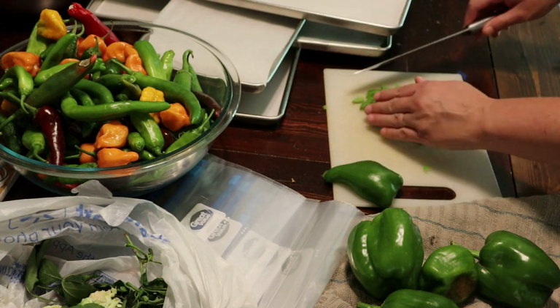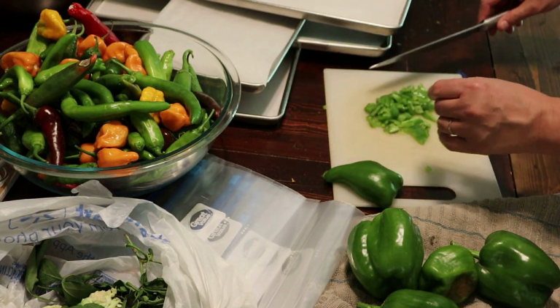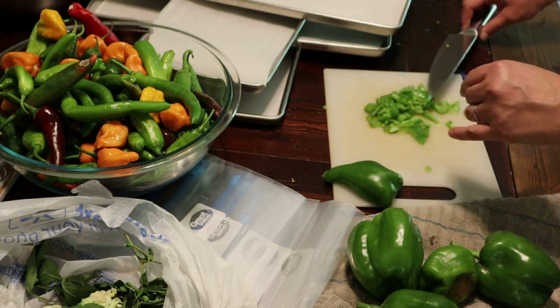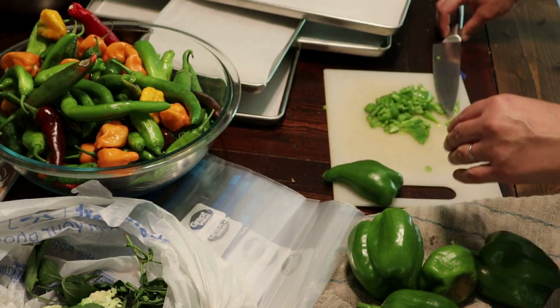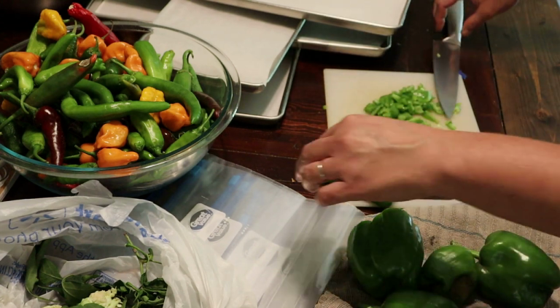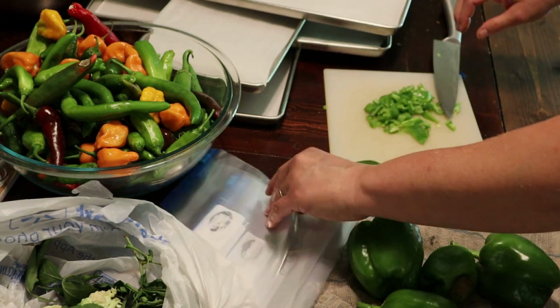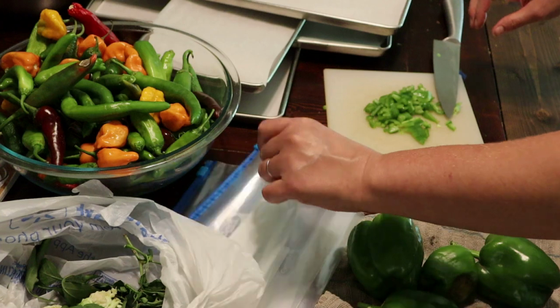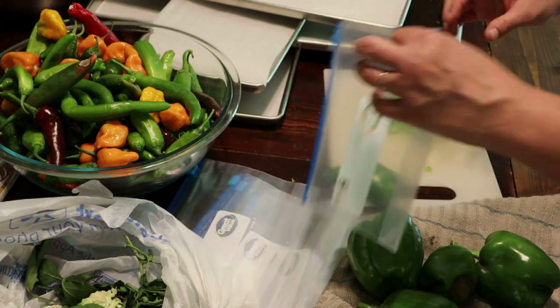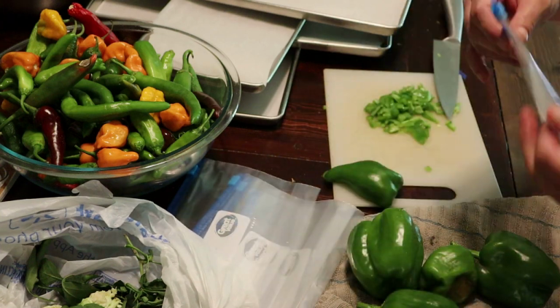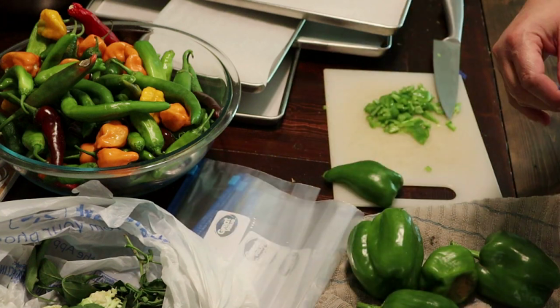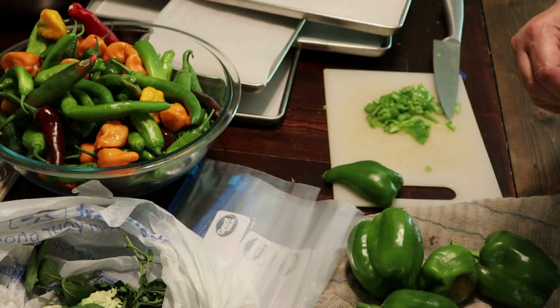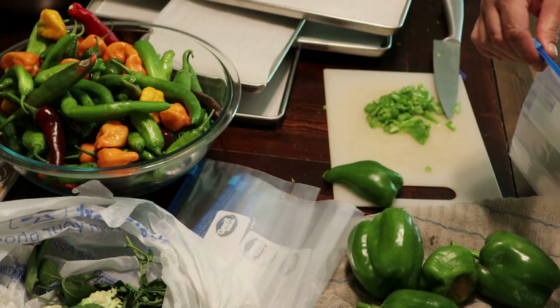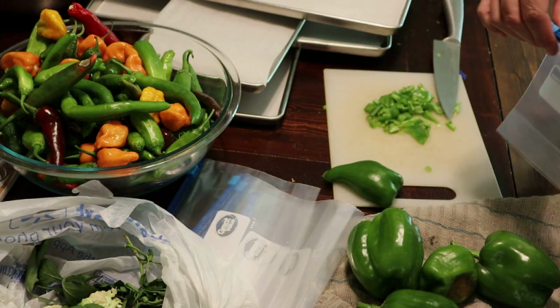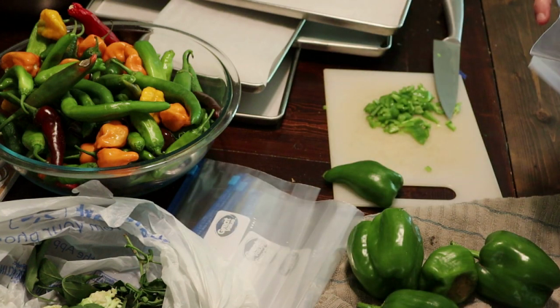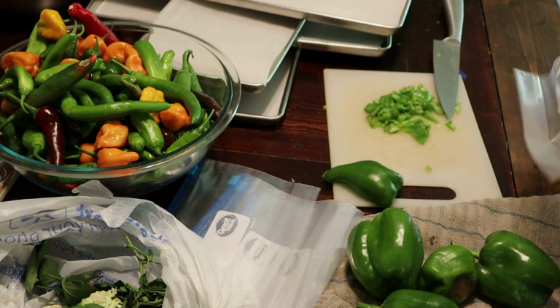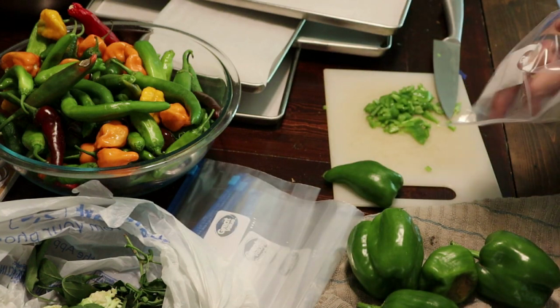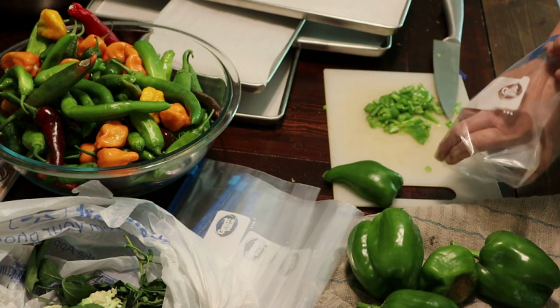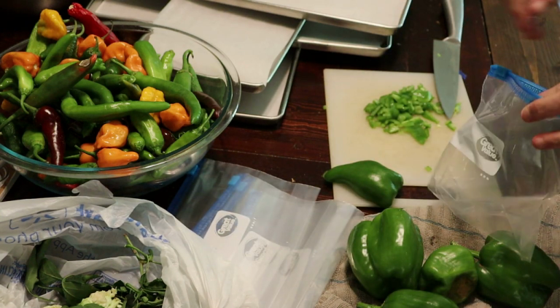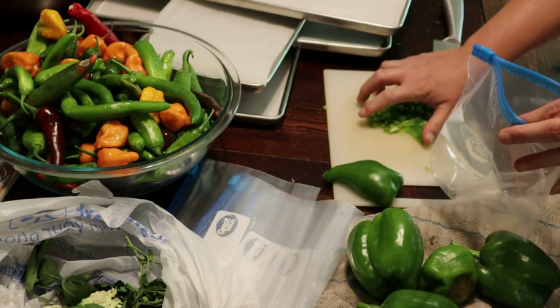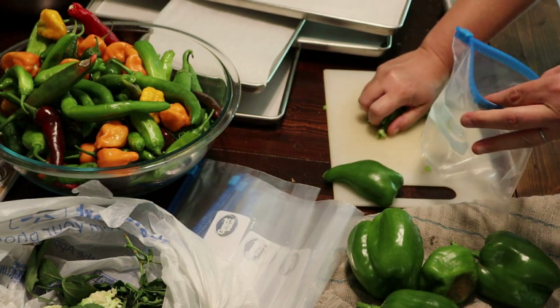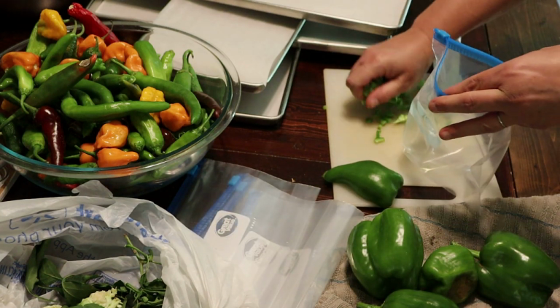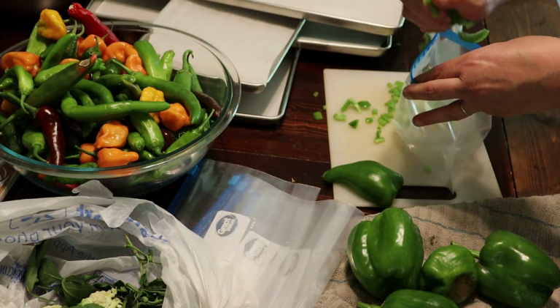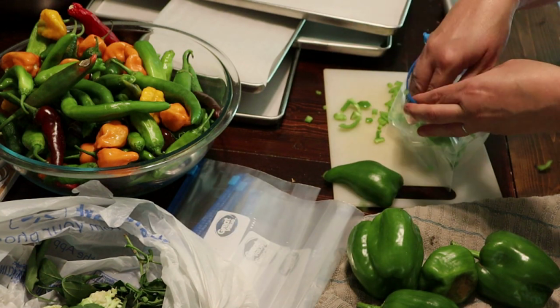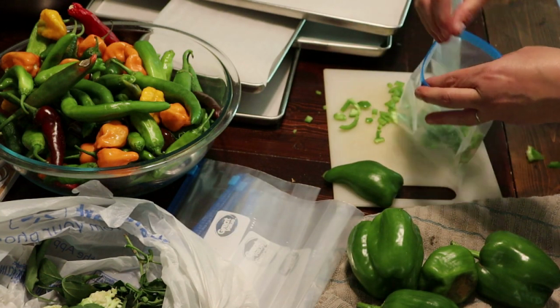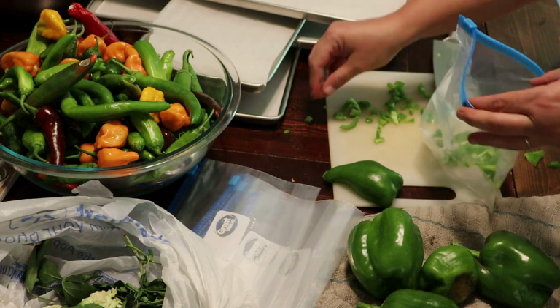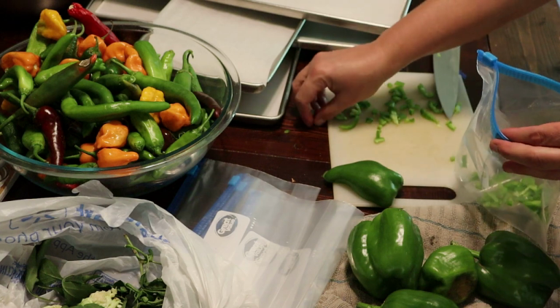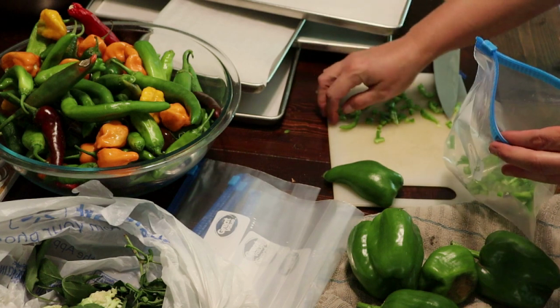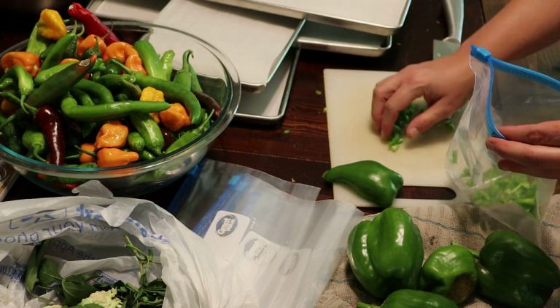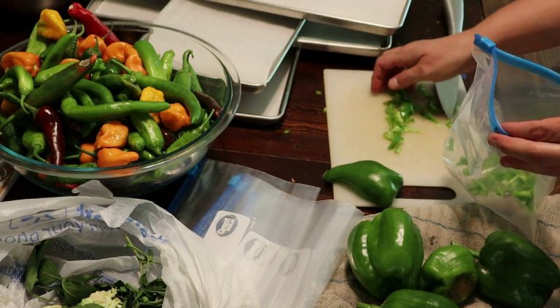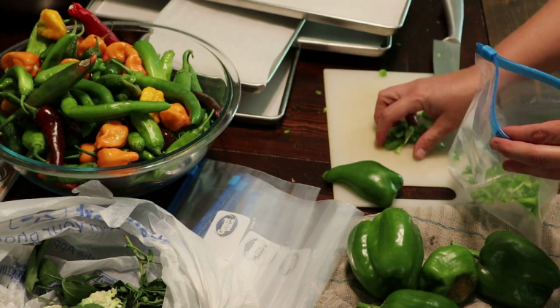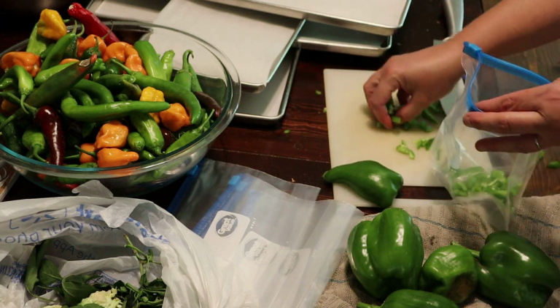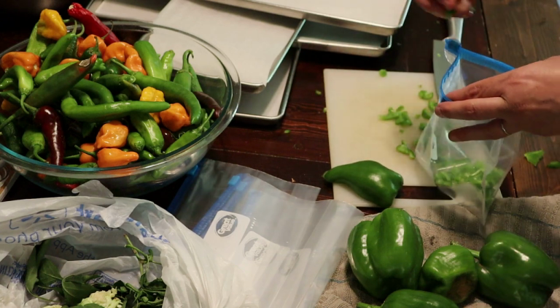Then I can either cook with them as I need them, or when I do have room in the freeze dryer, I can get them in there.